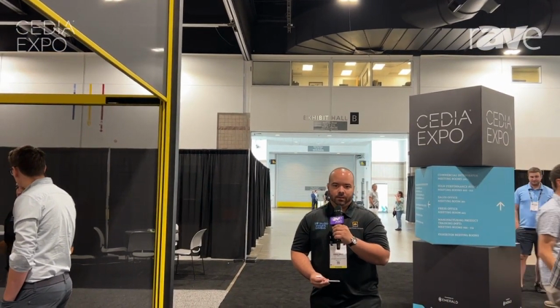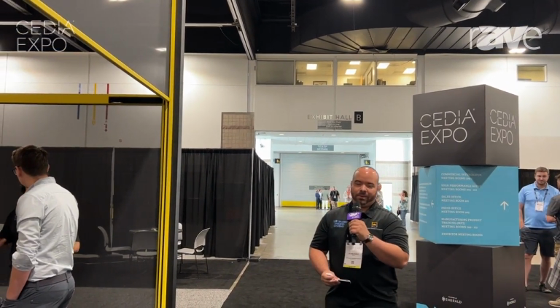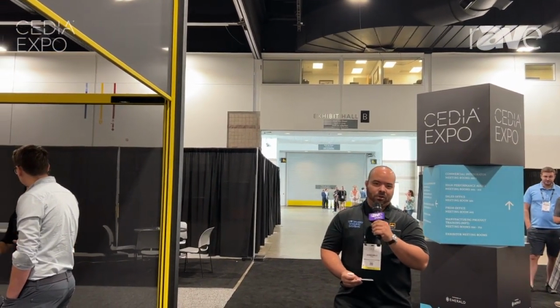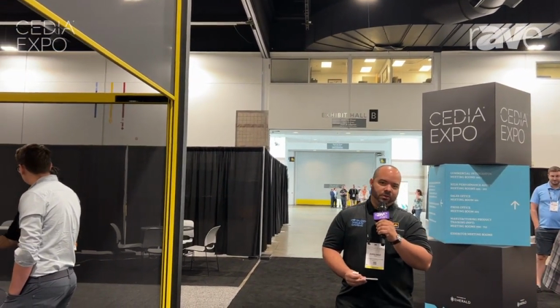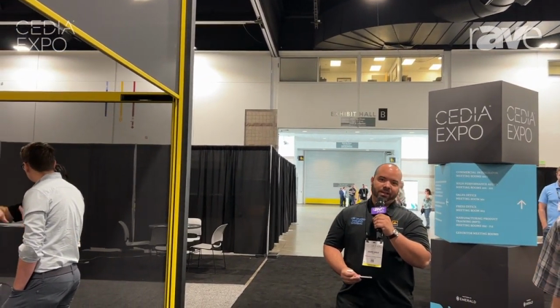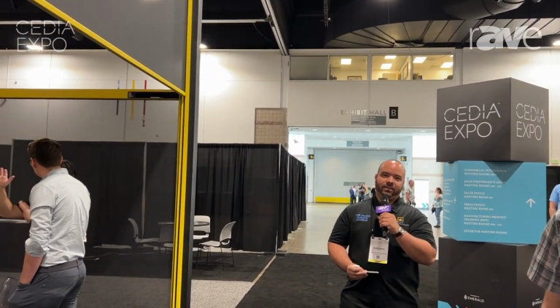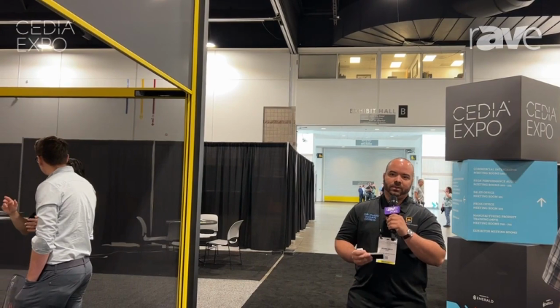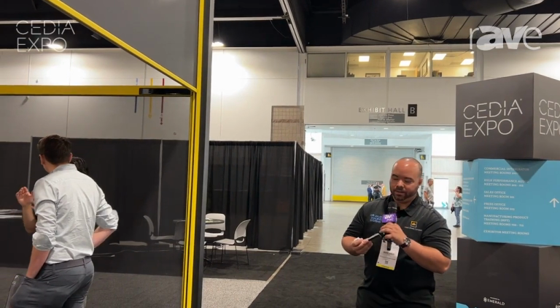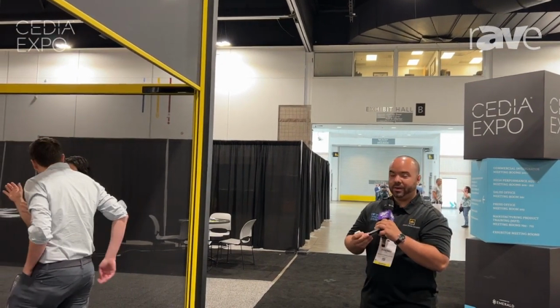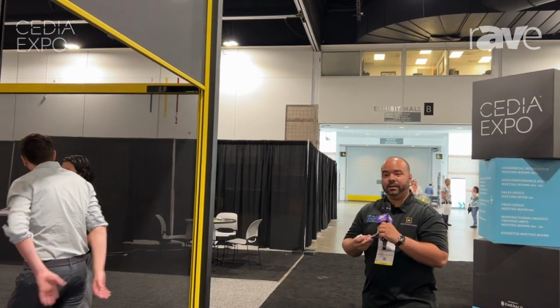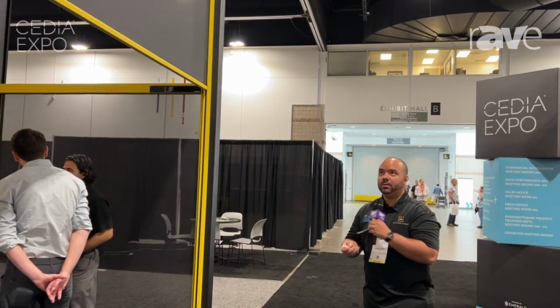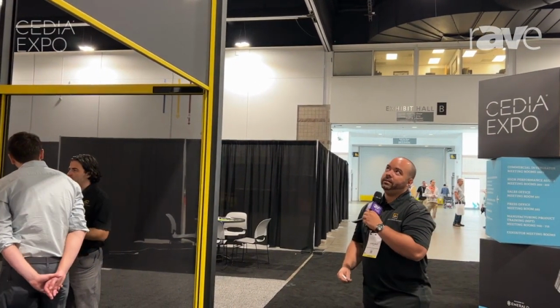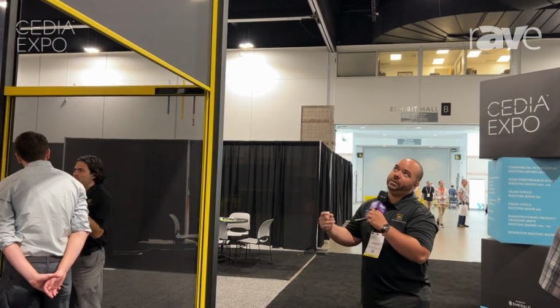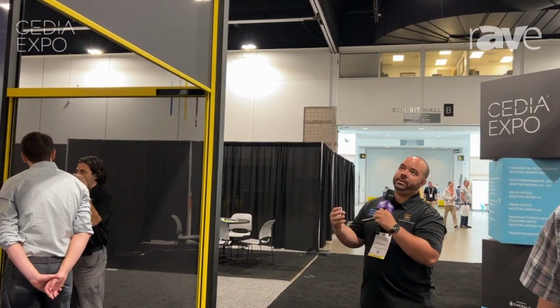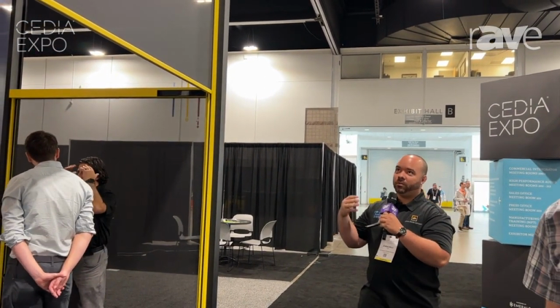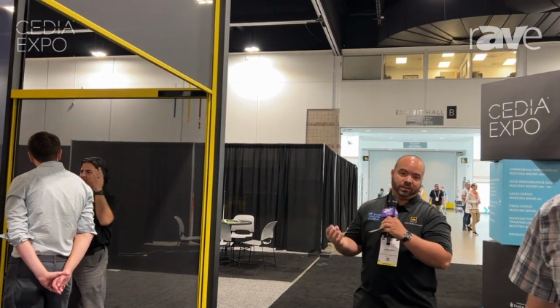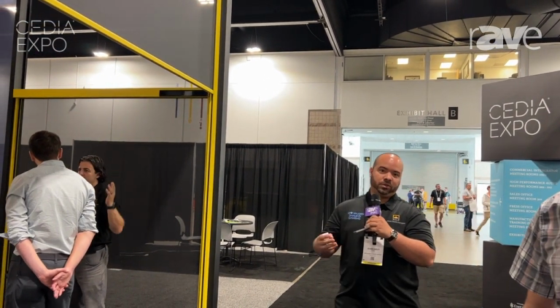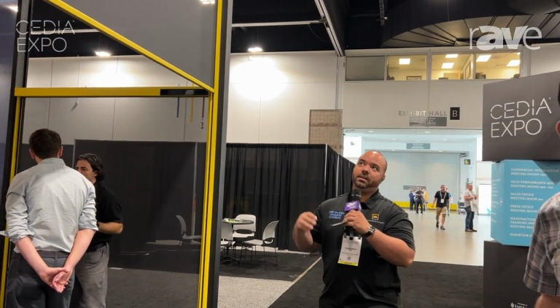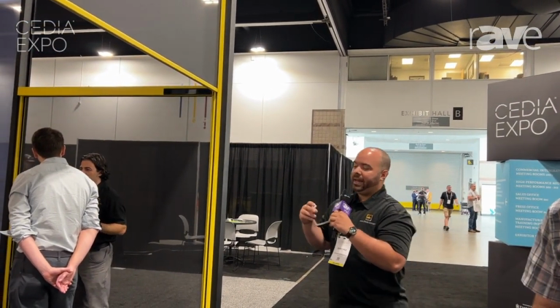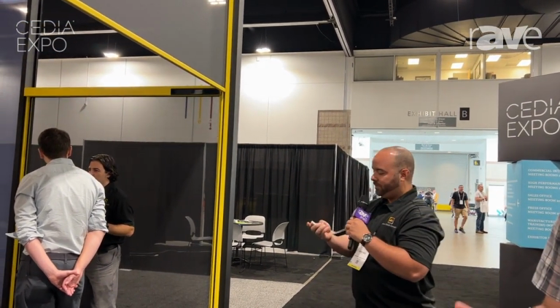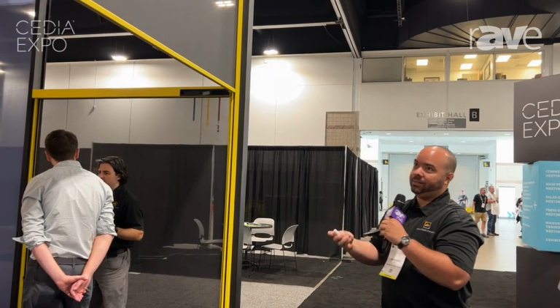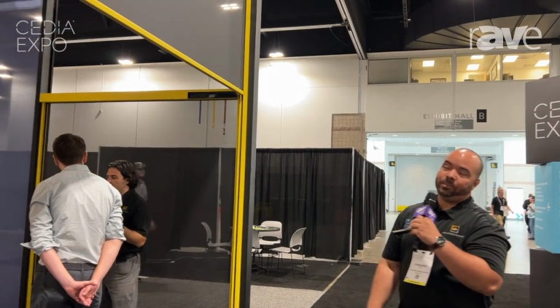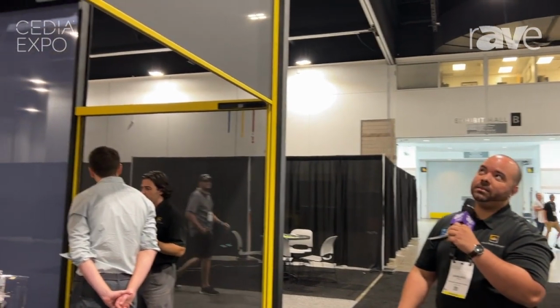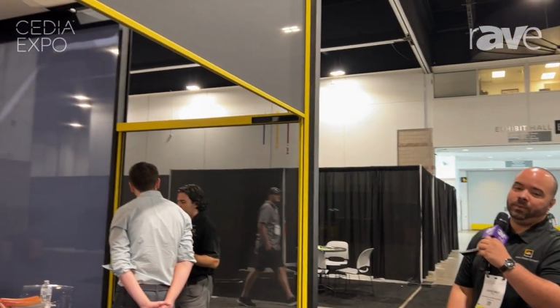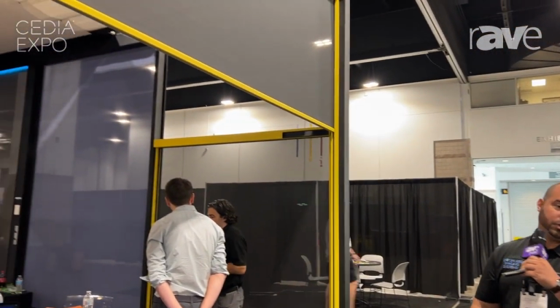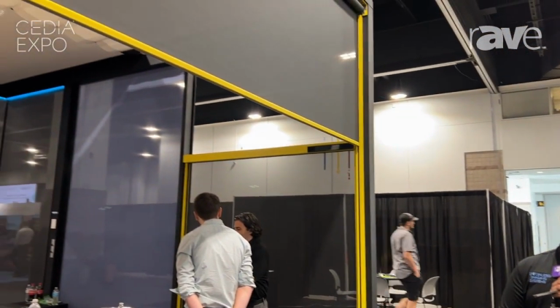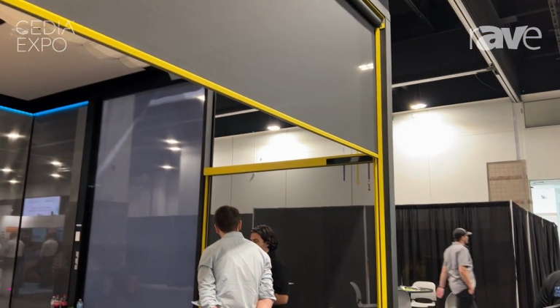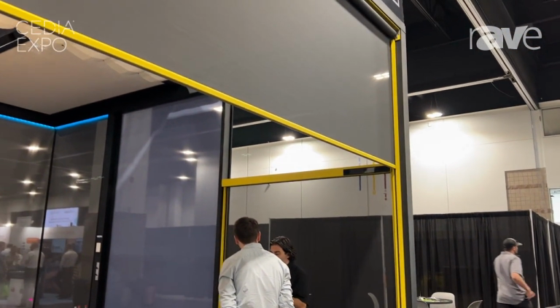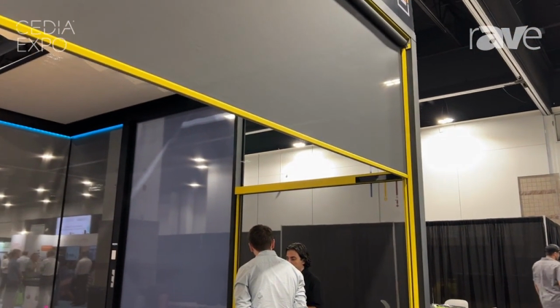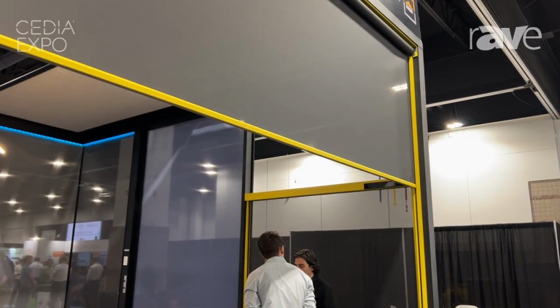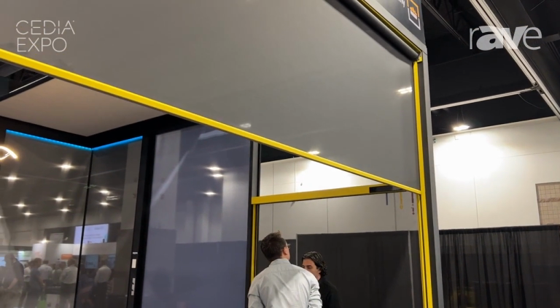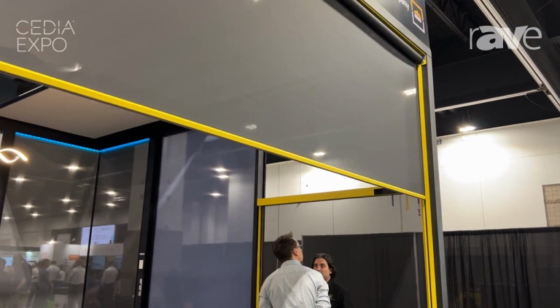Hi, my name is John Carlos with Specialized Shading Systems and we're here at Cedia. I will be exhibiting one of our new systems, which is a SIP screen that can span seven meters or 23 feet on a four by four cassette.